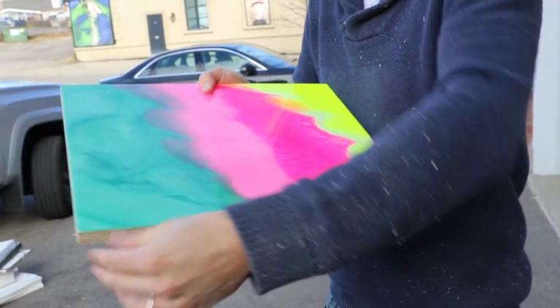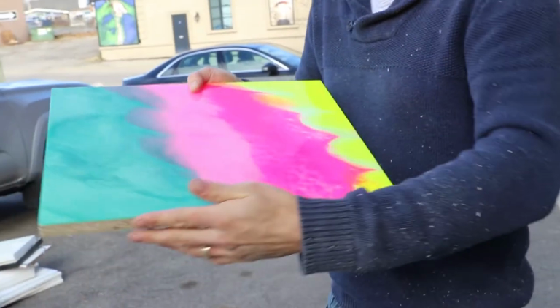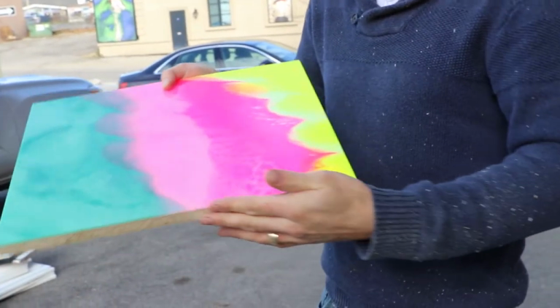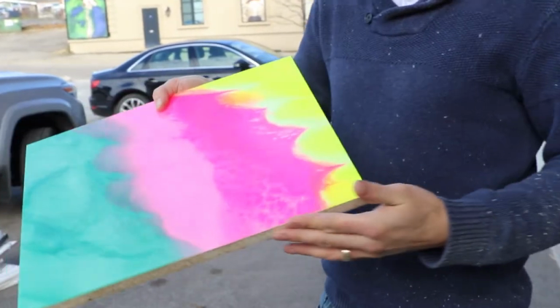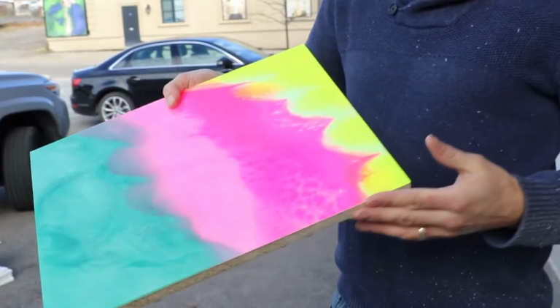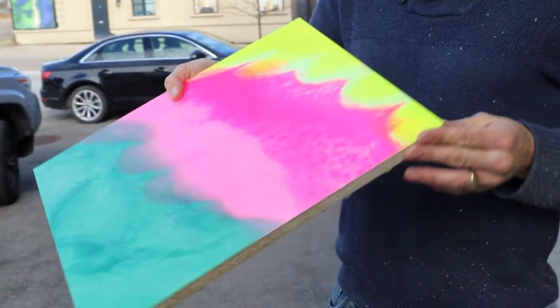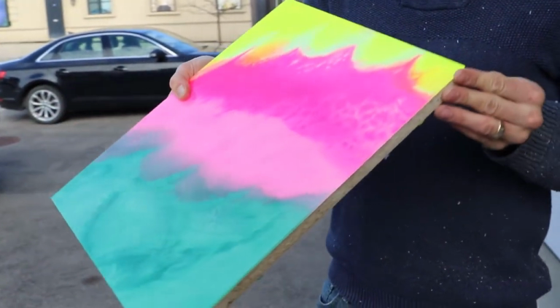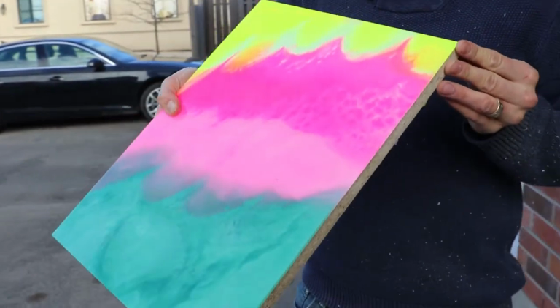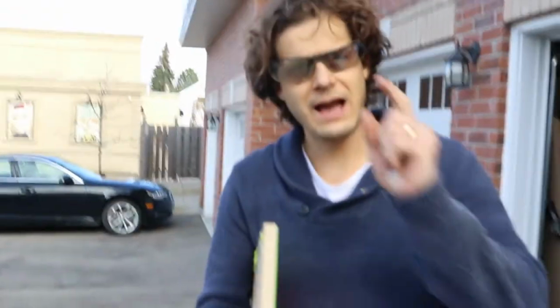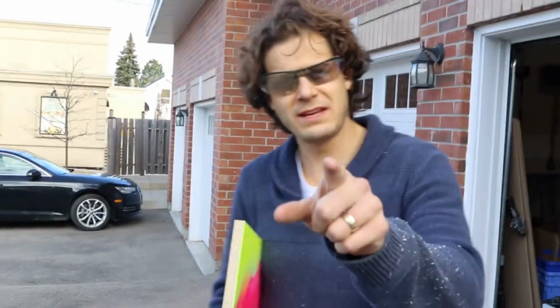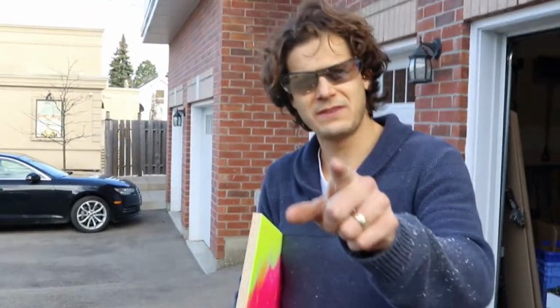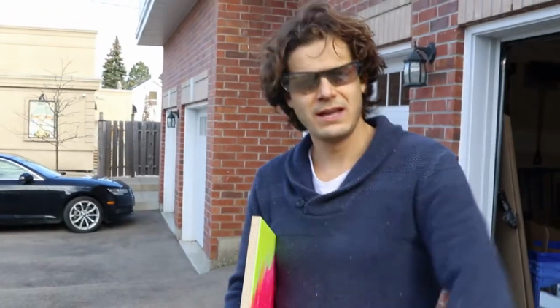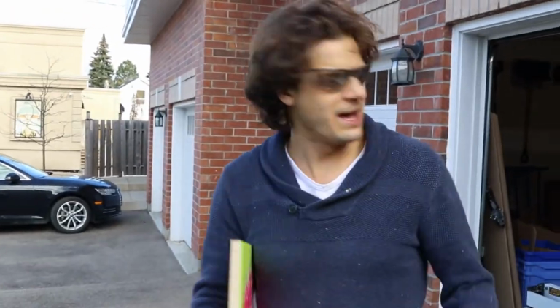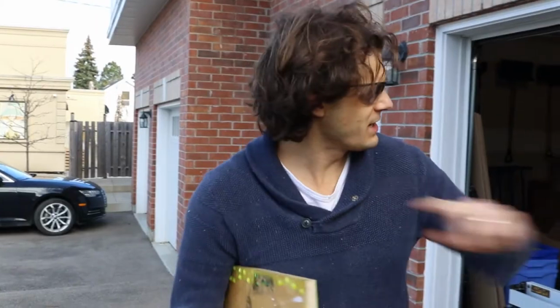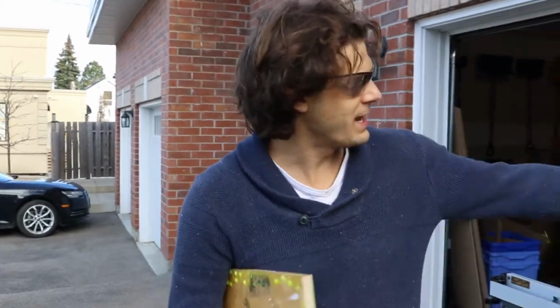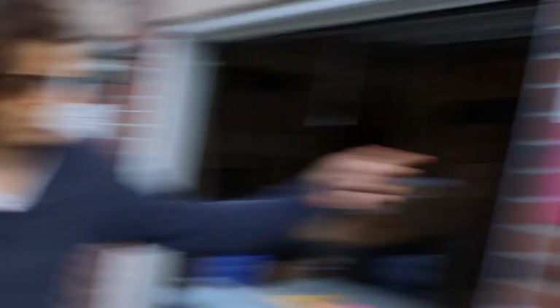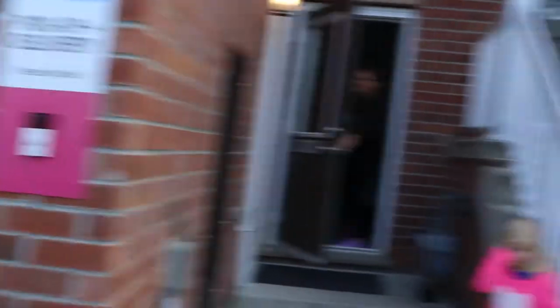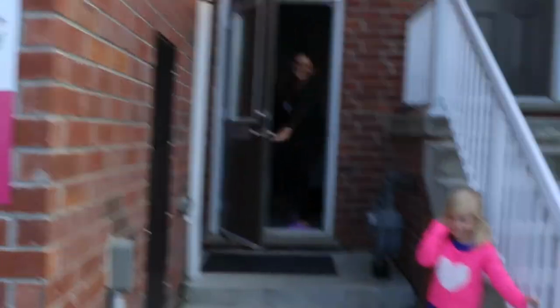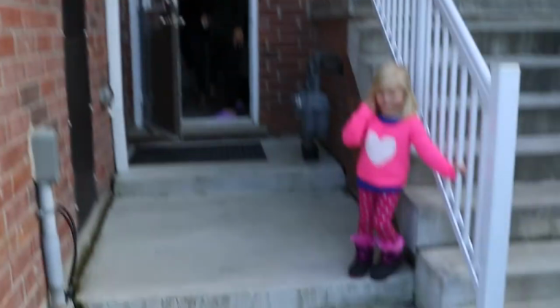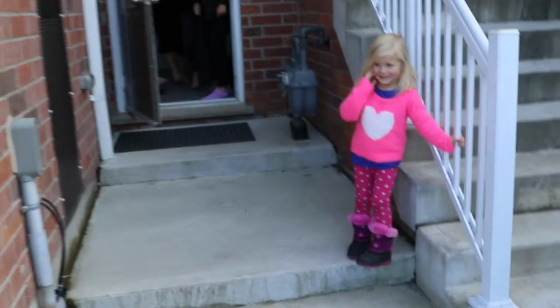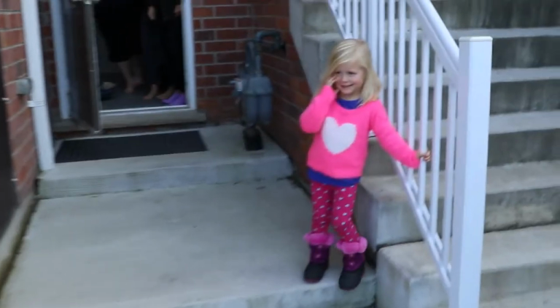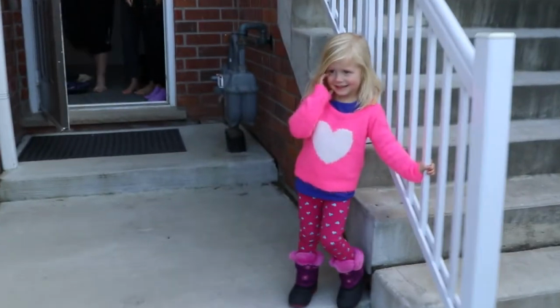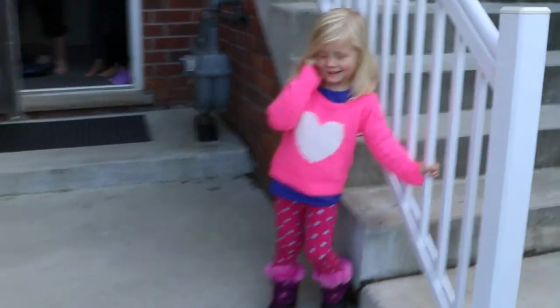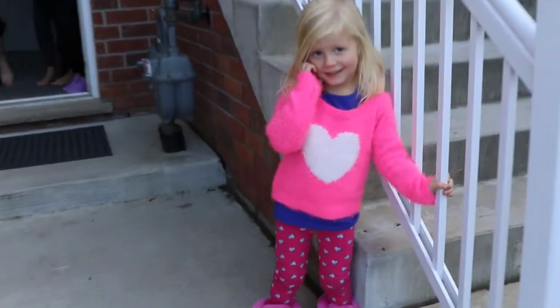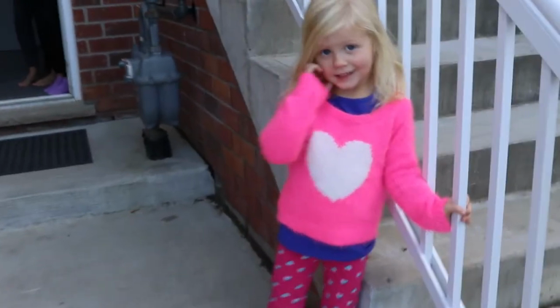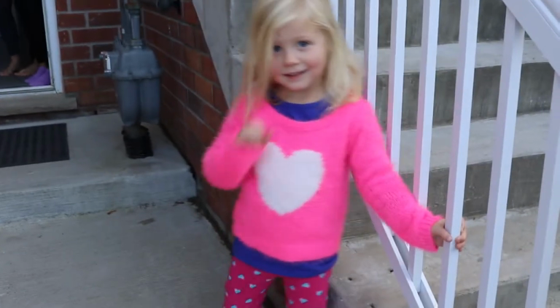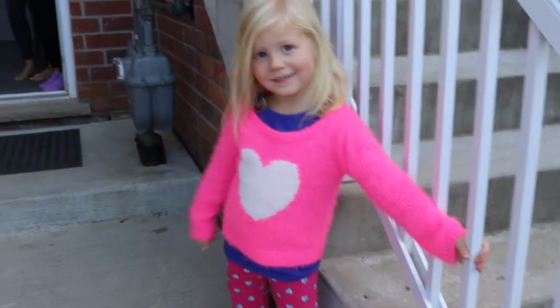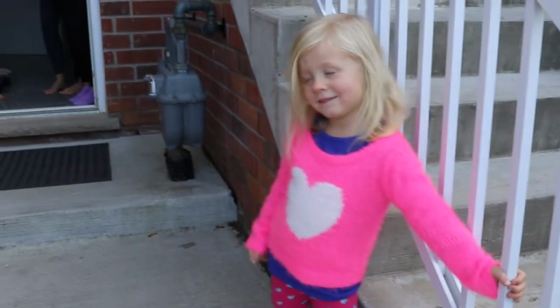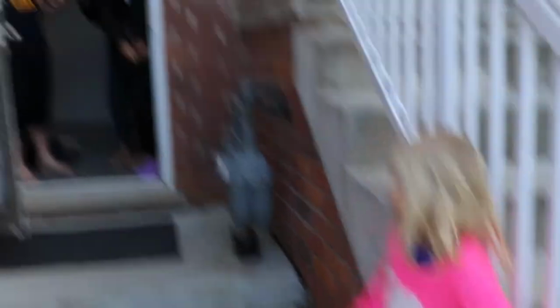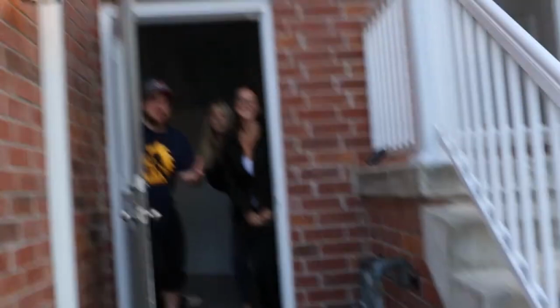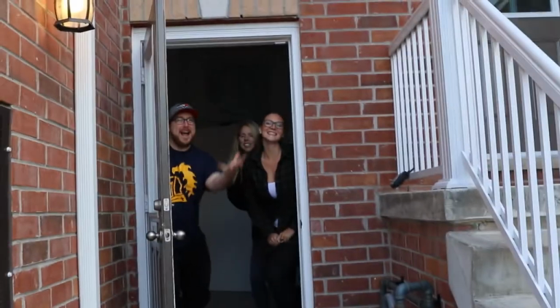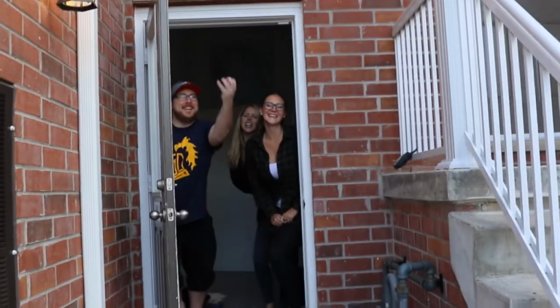We'll see you next Friday for episode 81. Happy Thanksgiving and take it away, Zoe. That's Video Friday with ArtPresin!